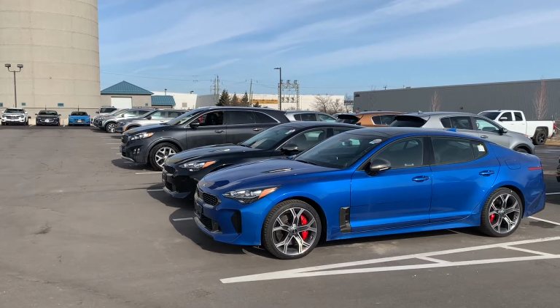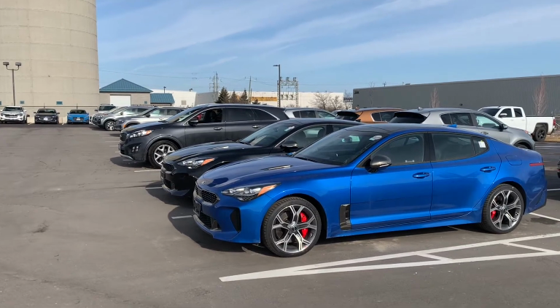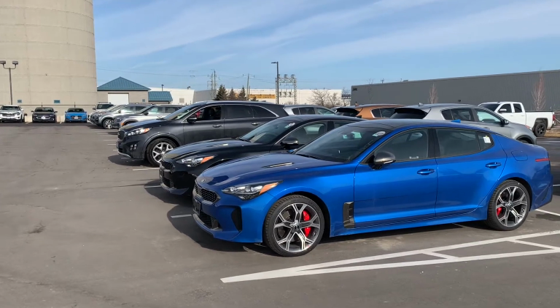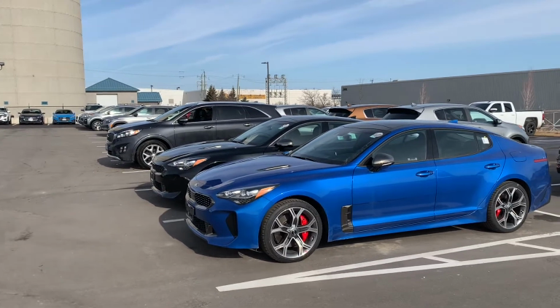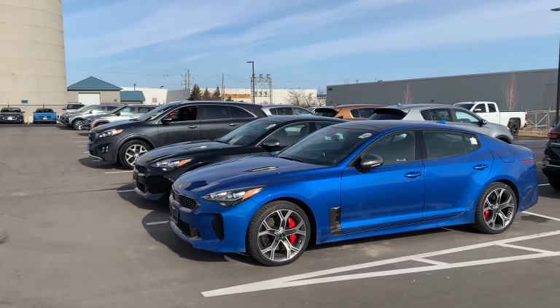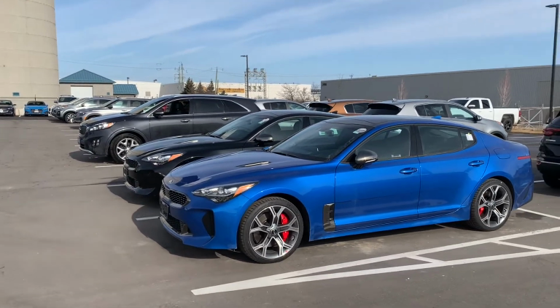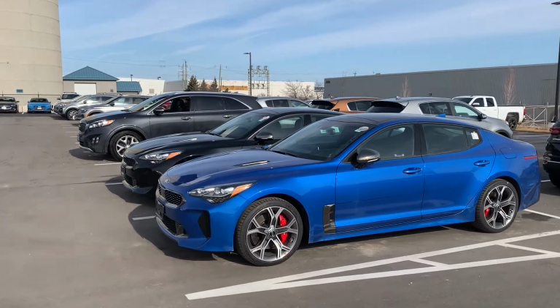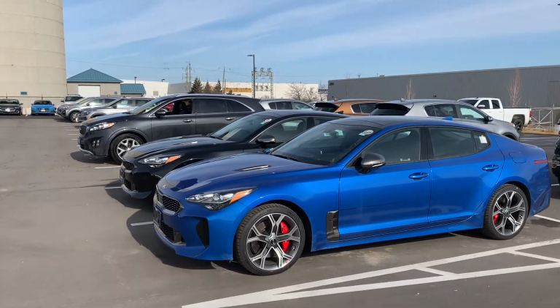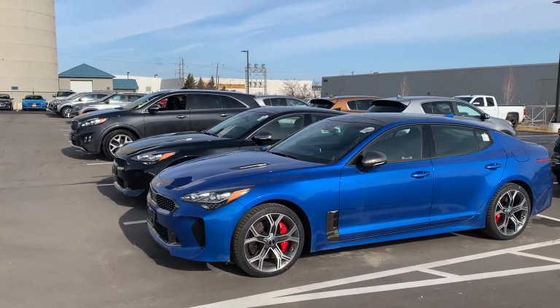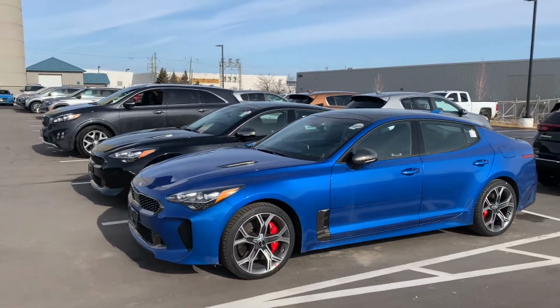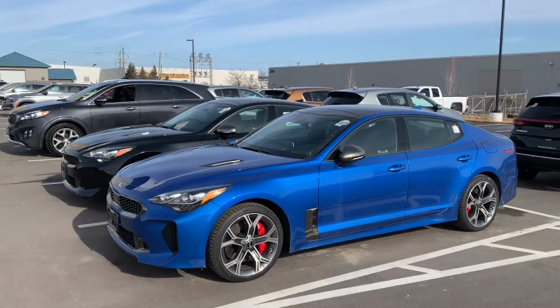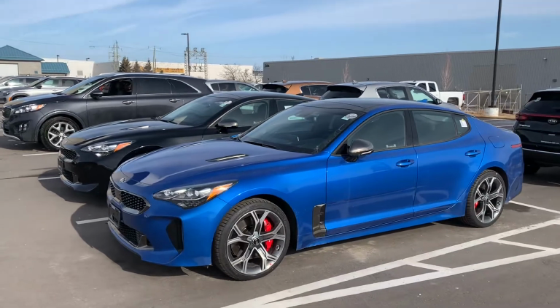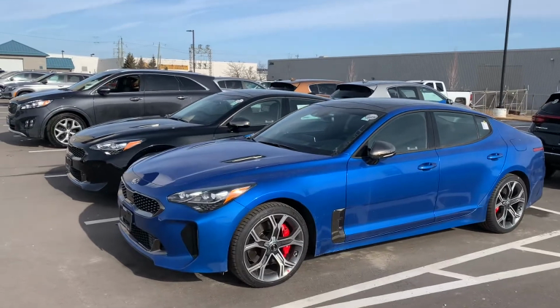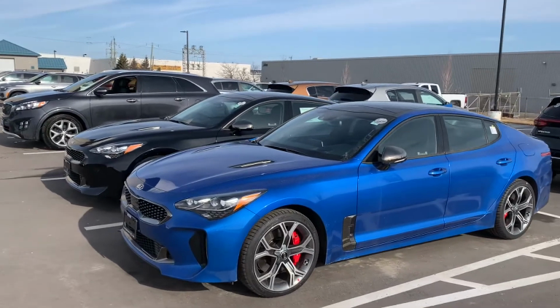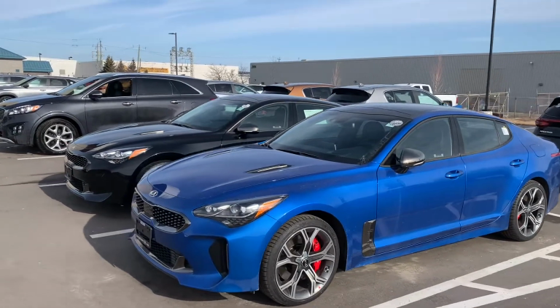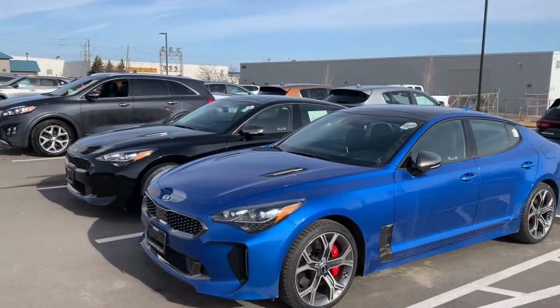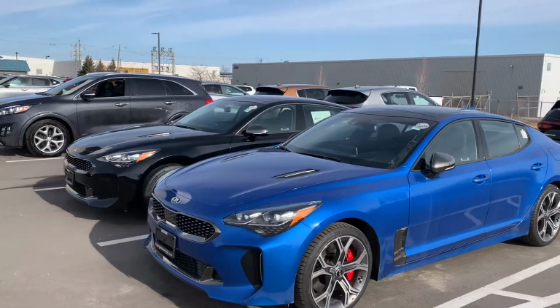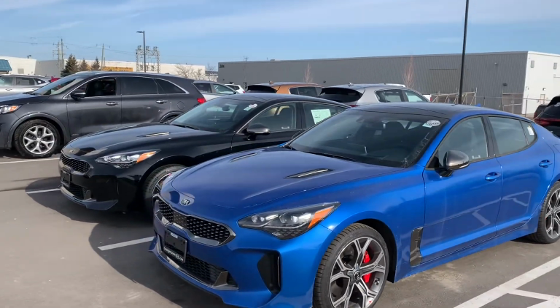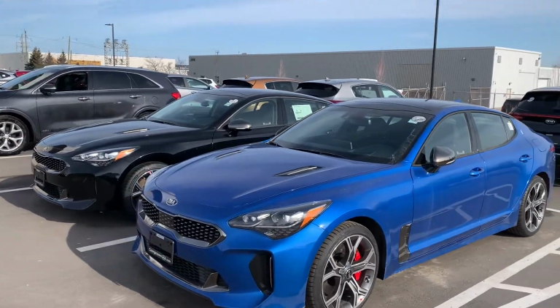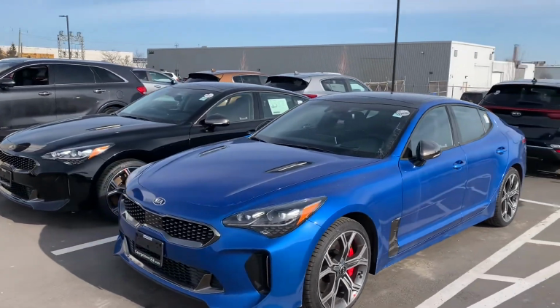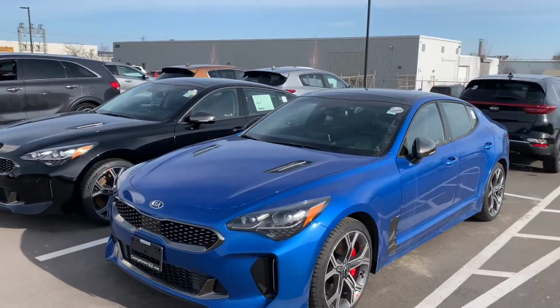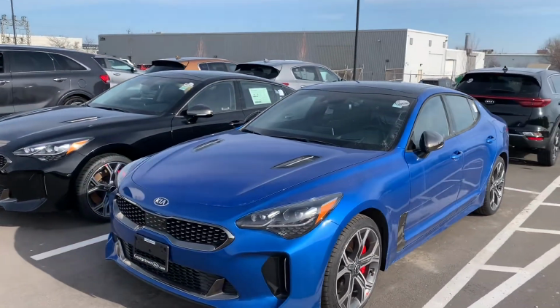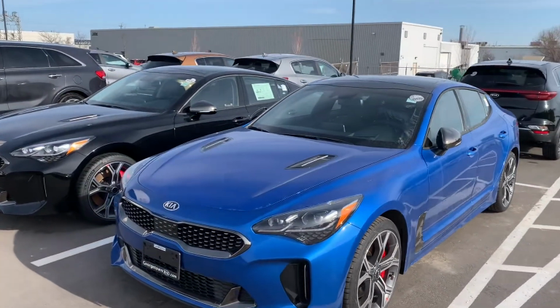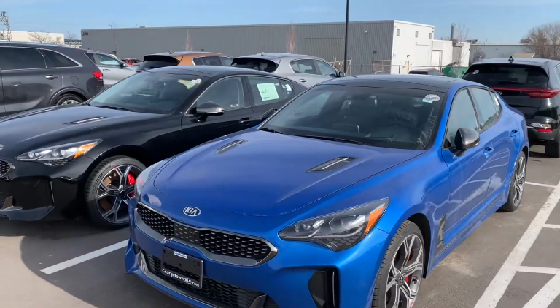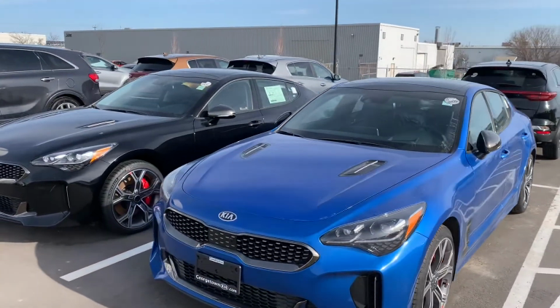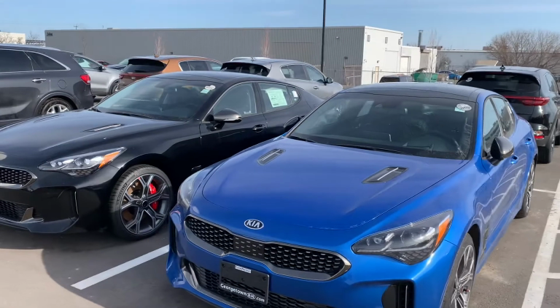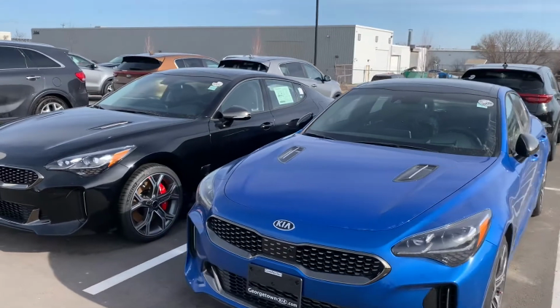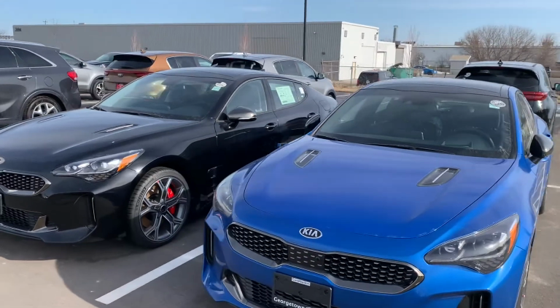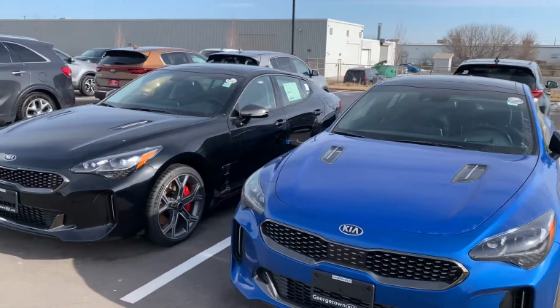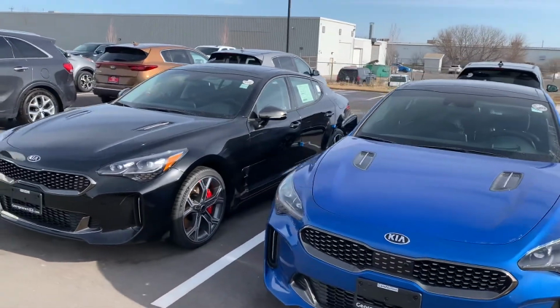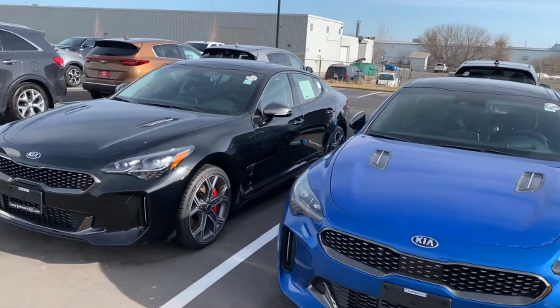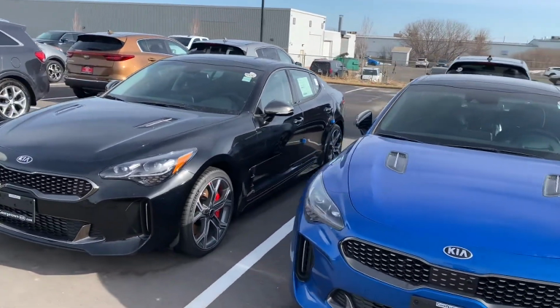Hi, good morning Lisa, good morning Bobby. It's Cameron here at Georgetown Kia. Wanted to thank you very much for coming in yesterday and having a chance to test drive our 2021 Kia Stingers and Kia Sorentos.